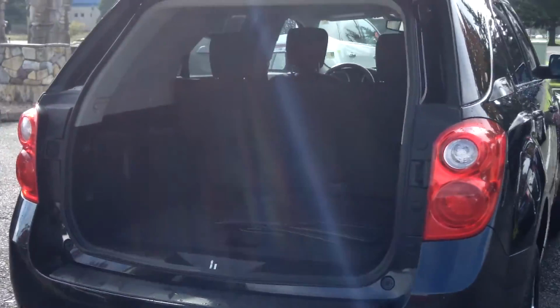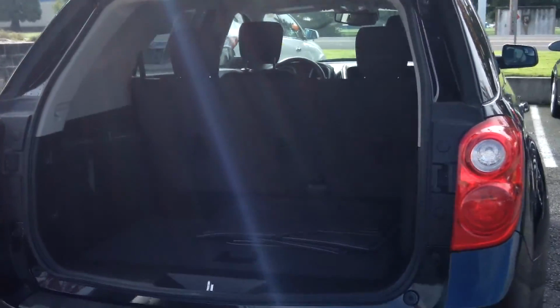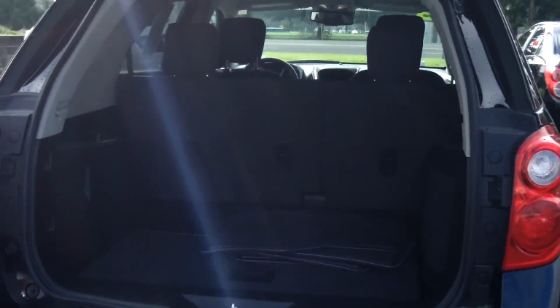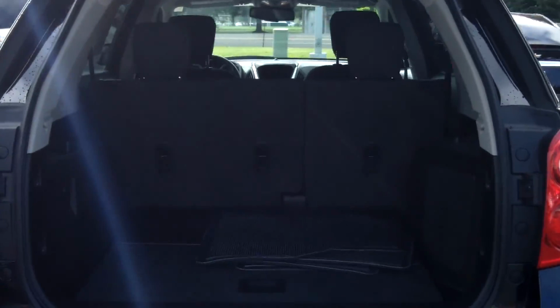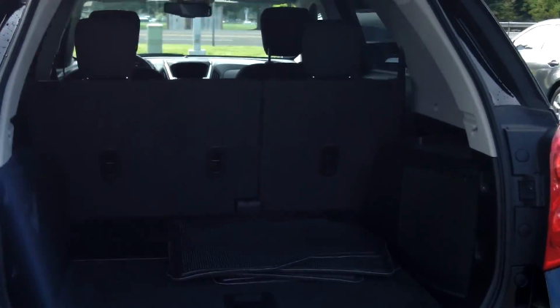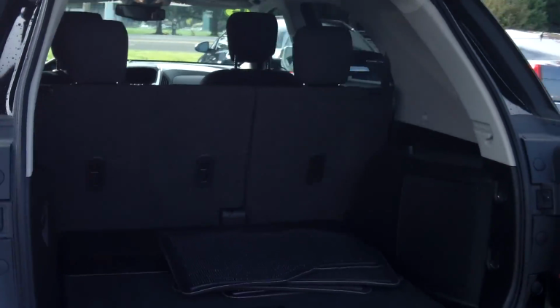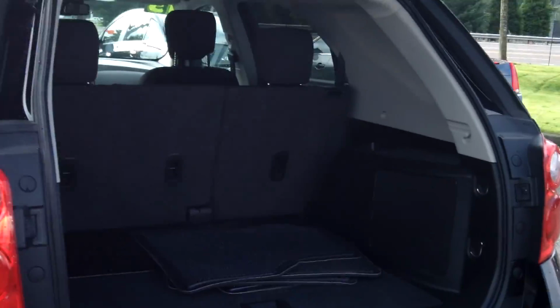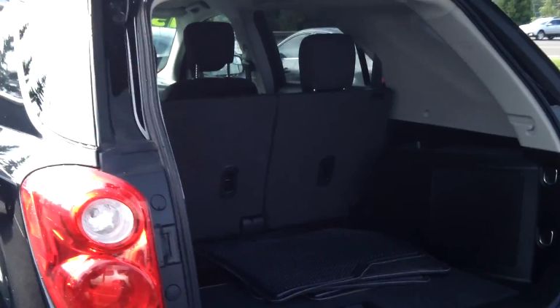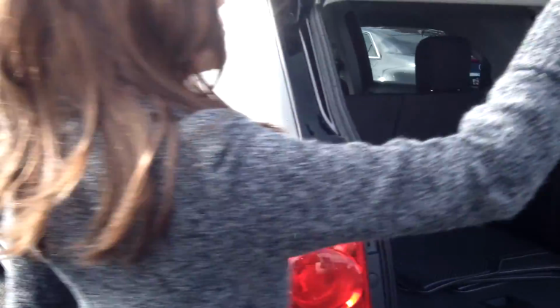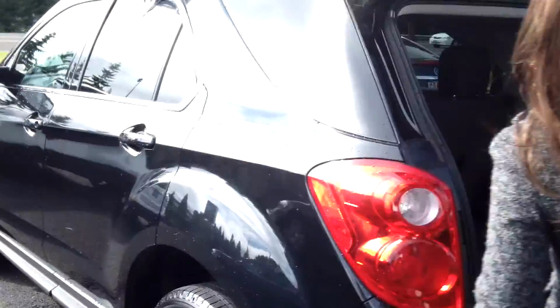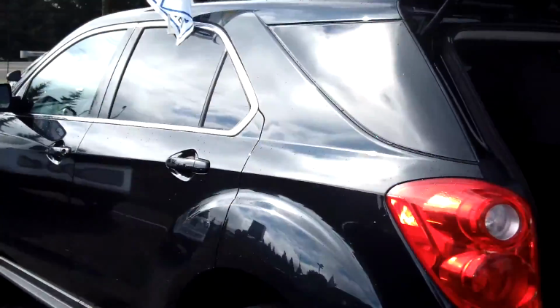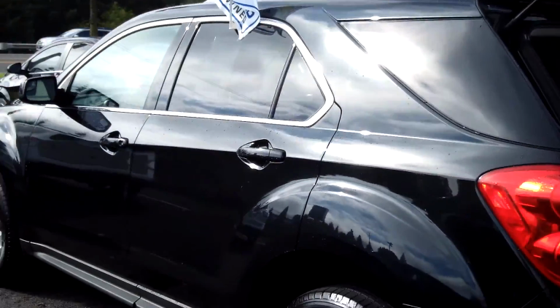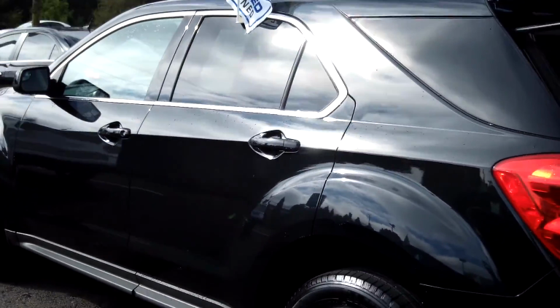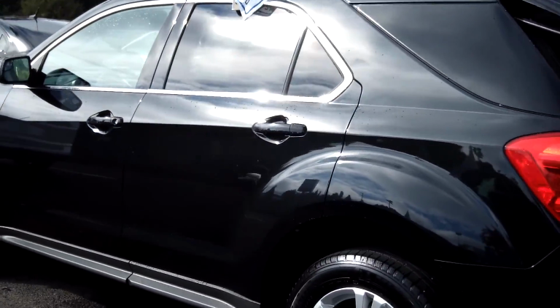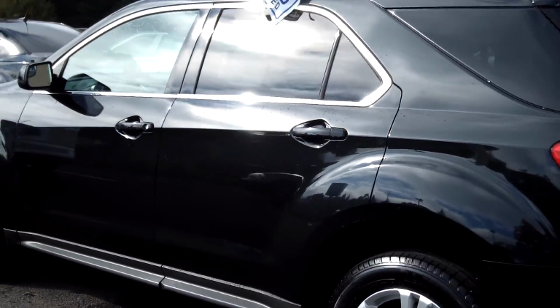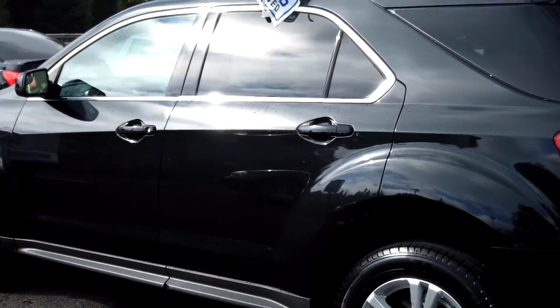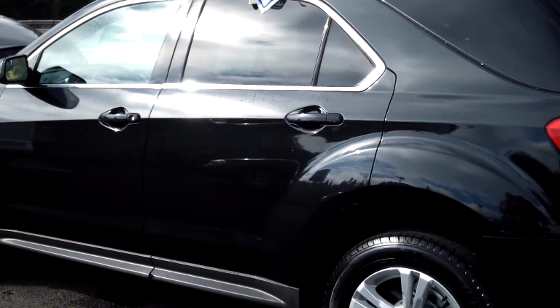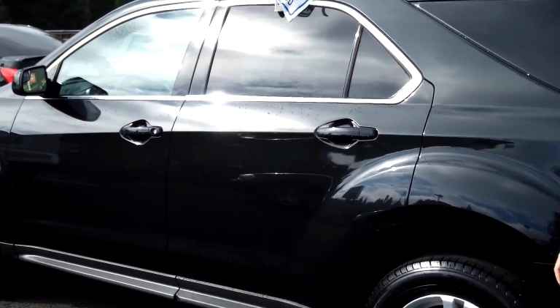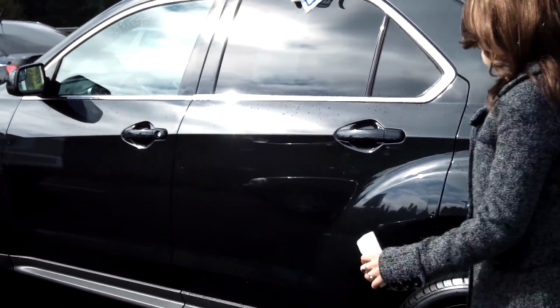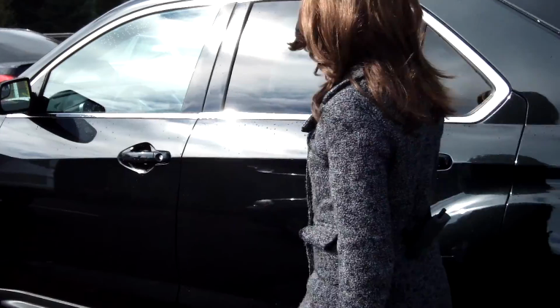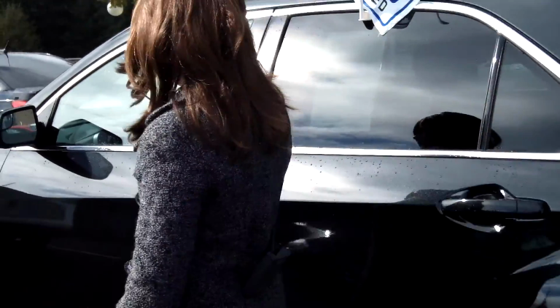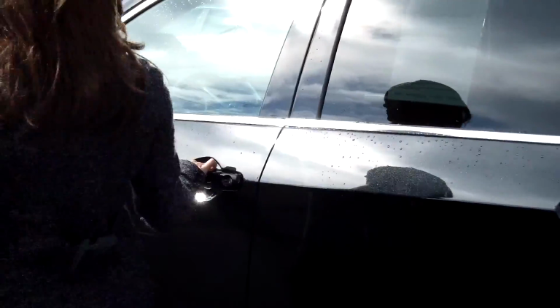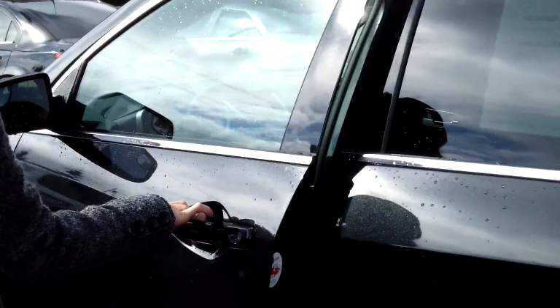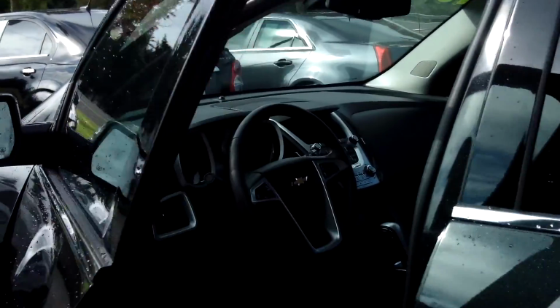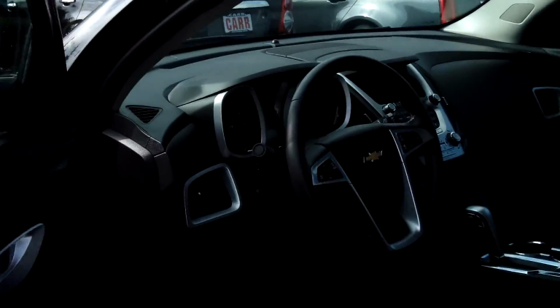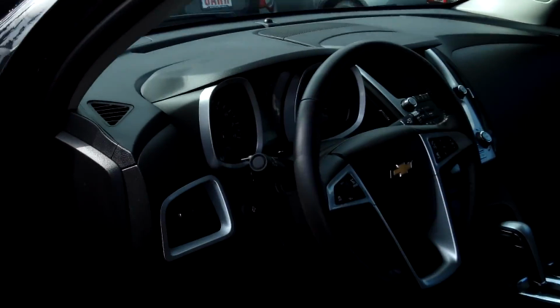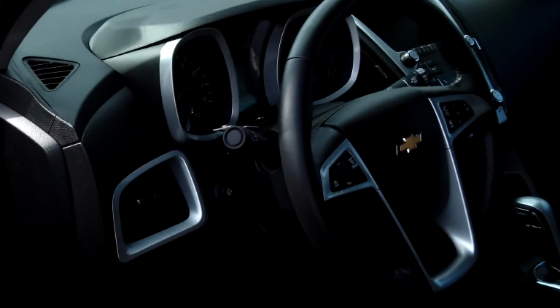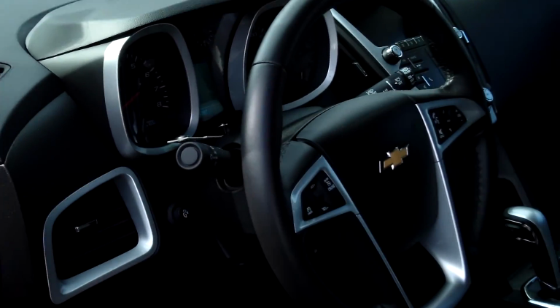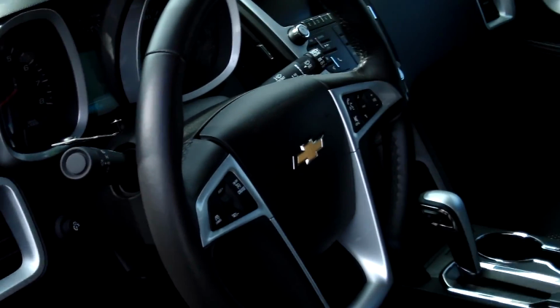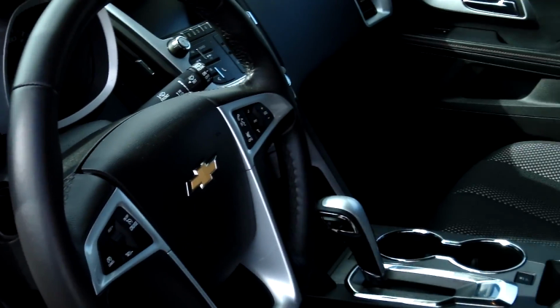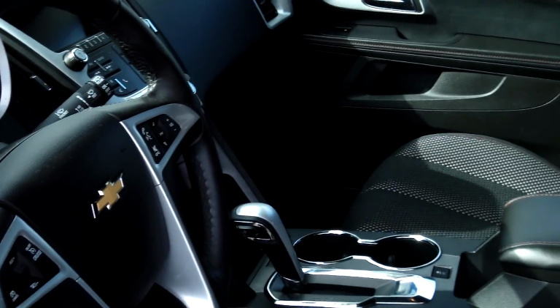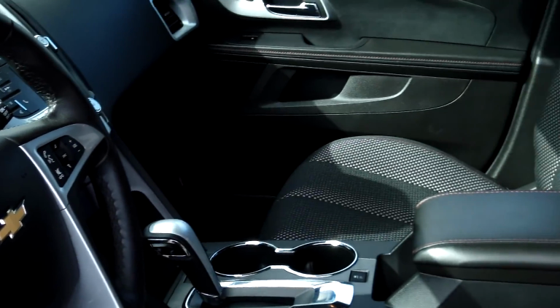There's plenty of cargo space in the back, also a backup camera, power door locks and windows, and cruise control.